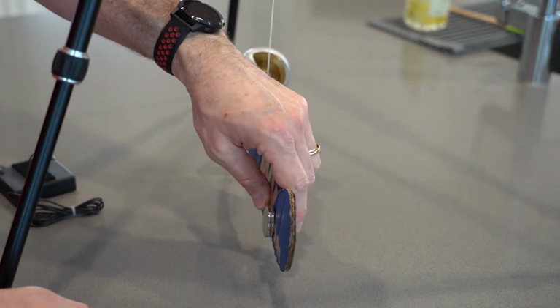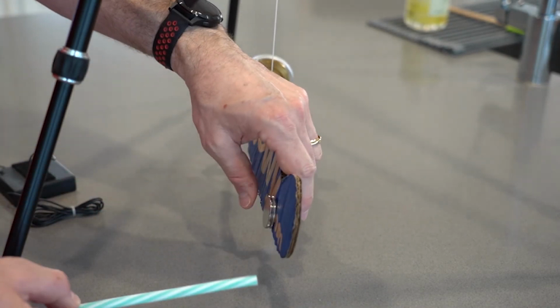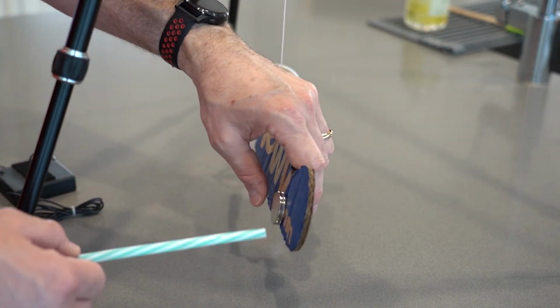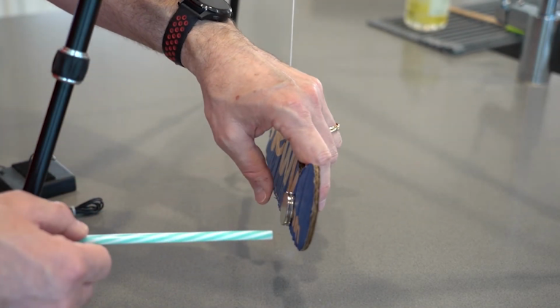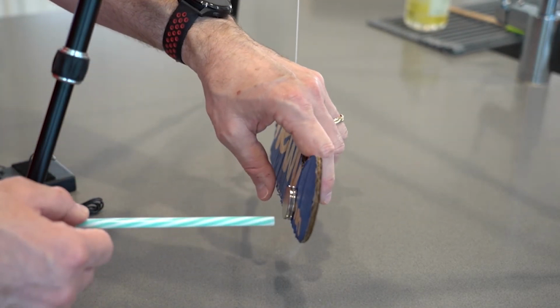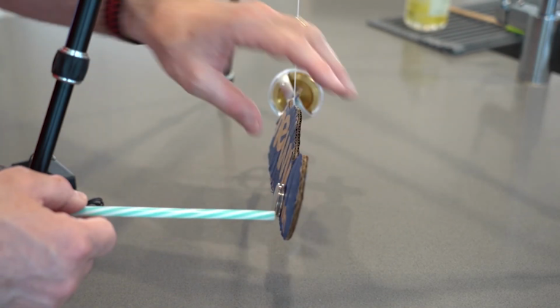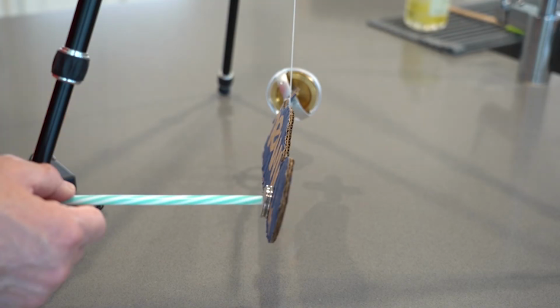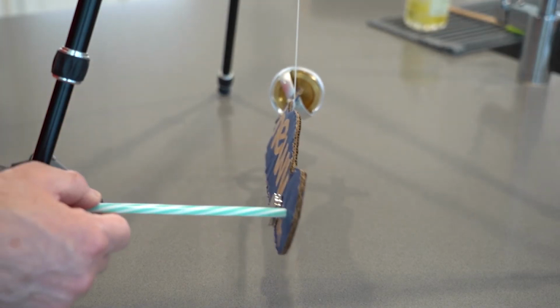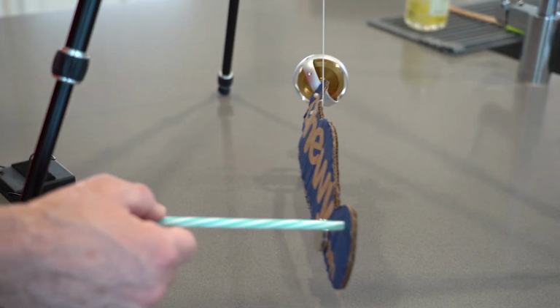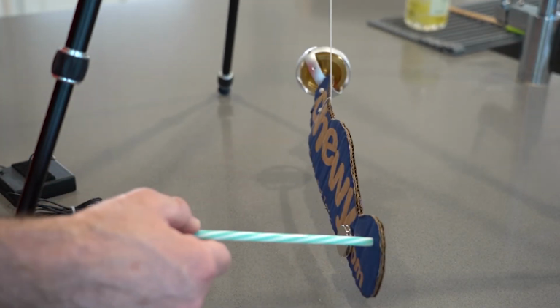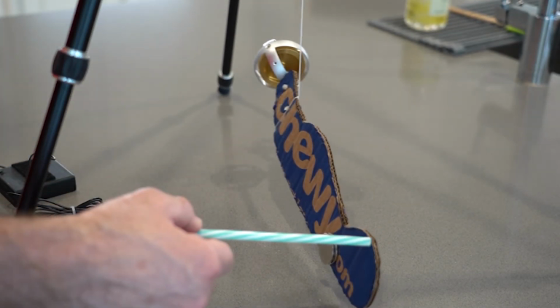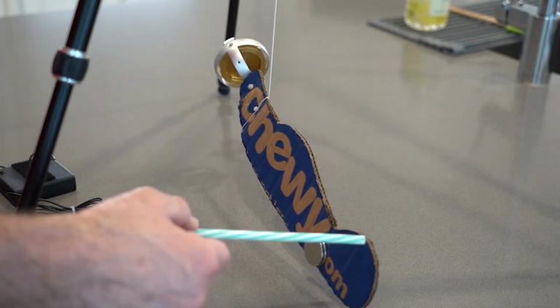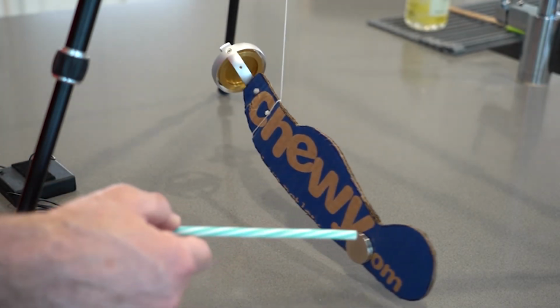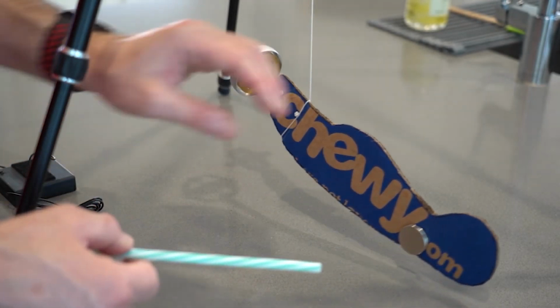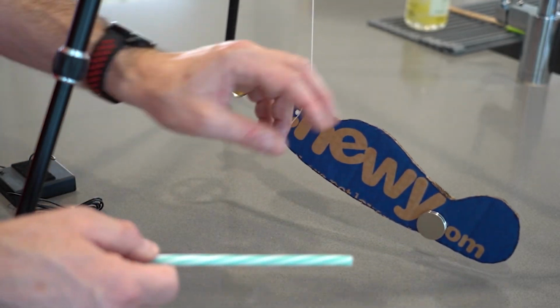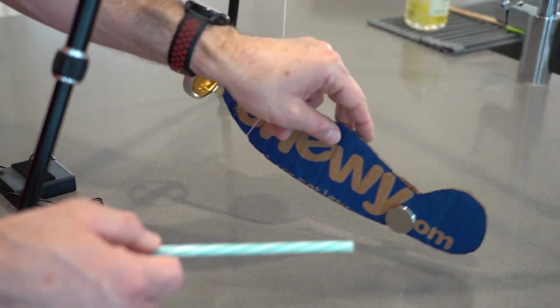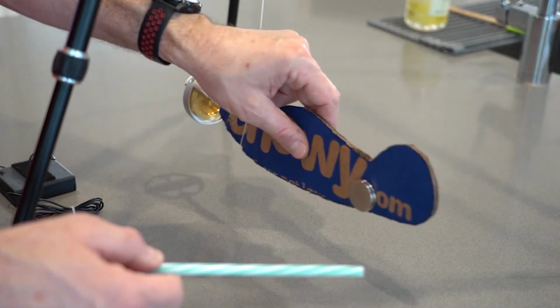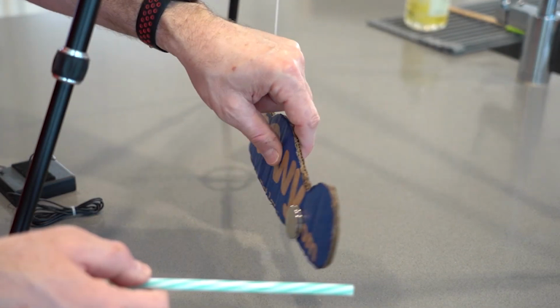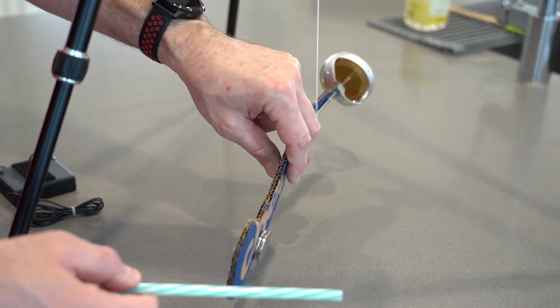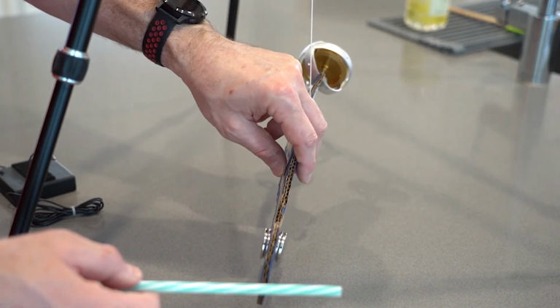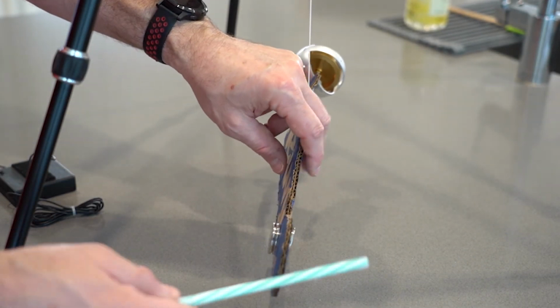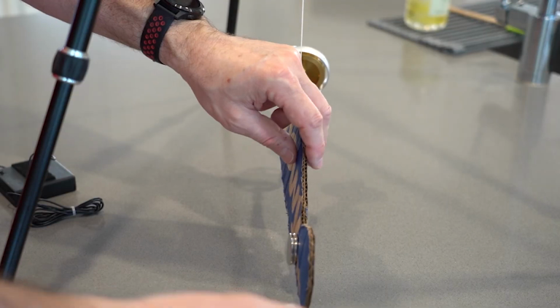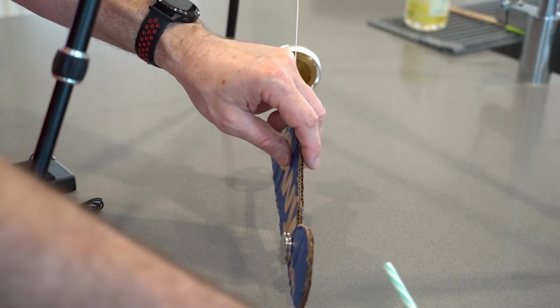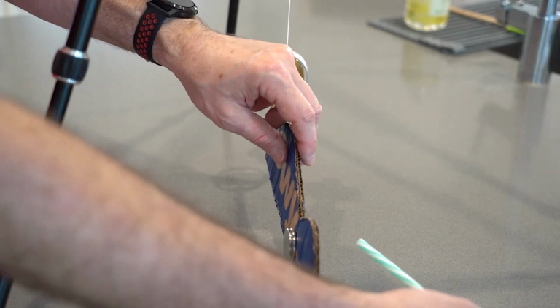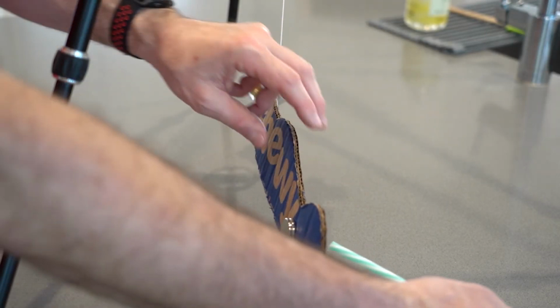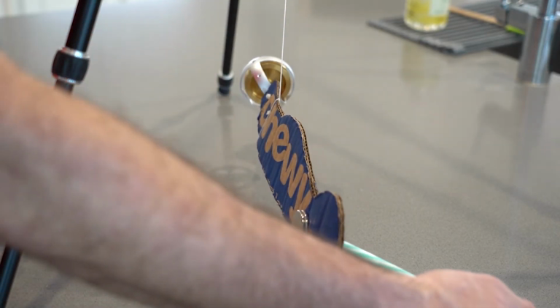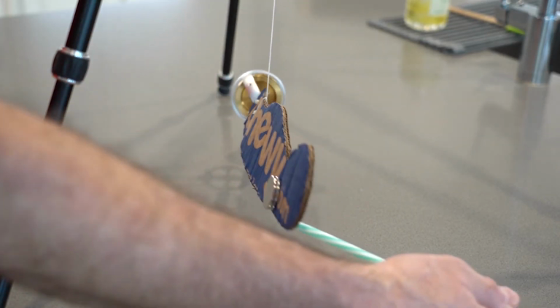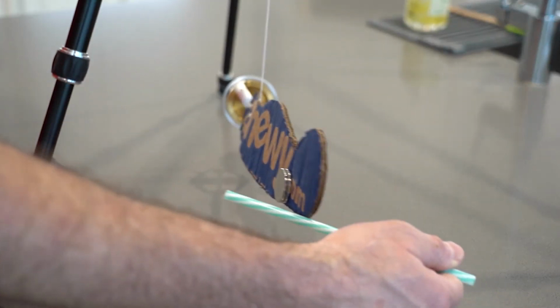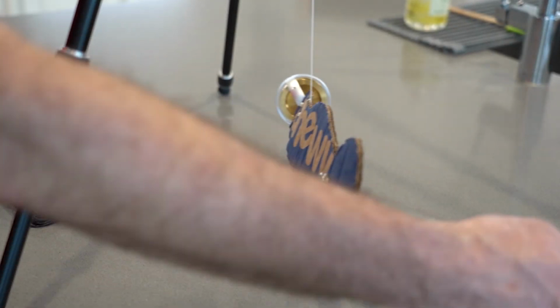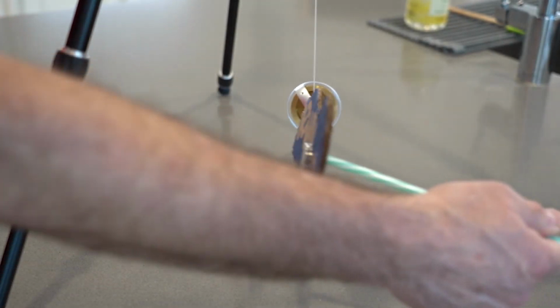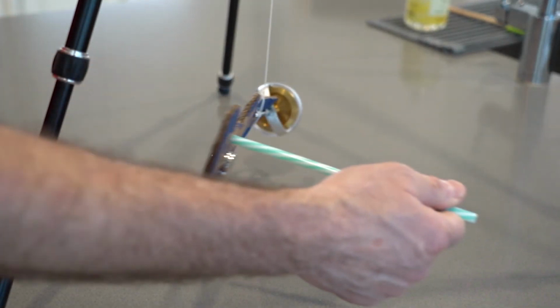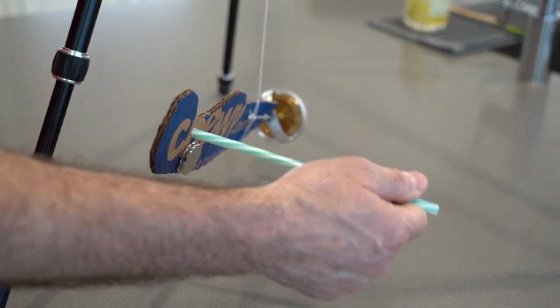Now what about left rudder? Notice the nose goes up. What about right rudder? Nose goes down.